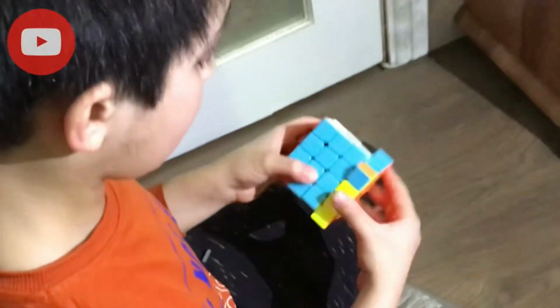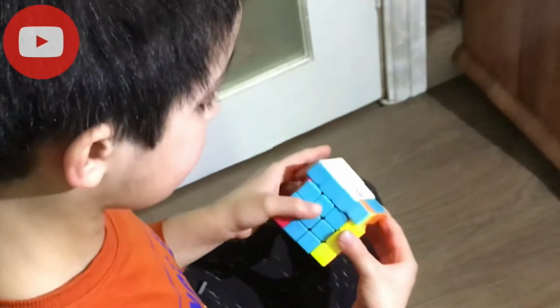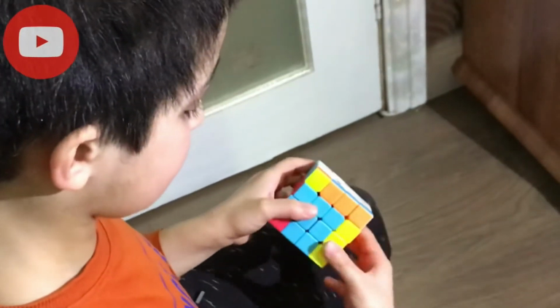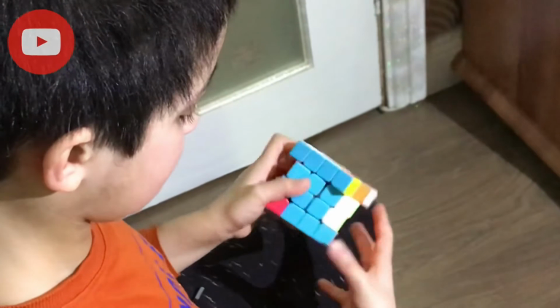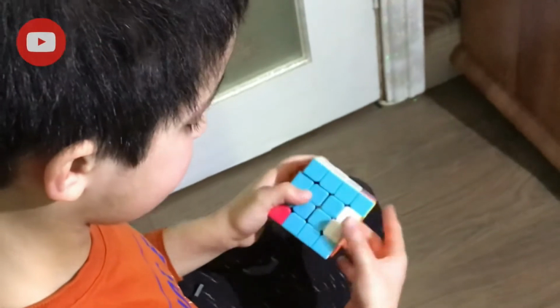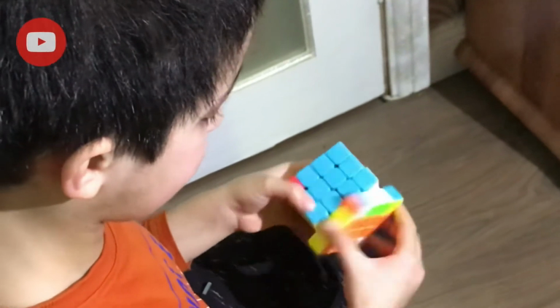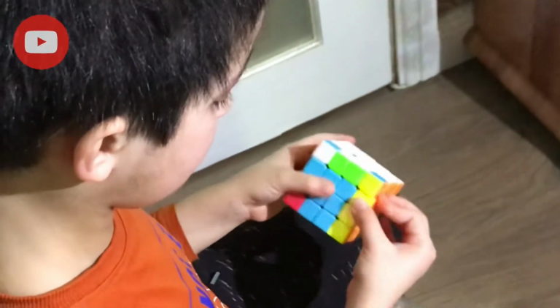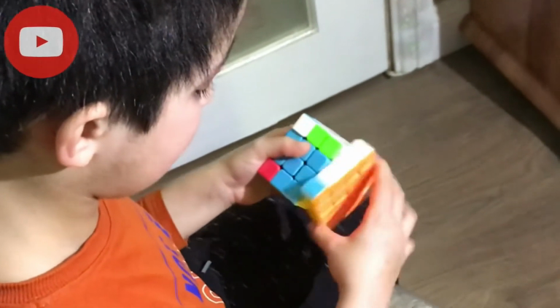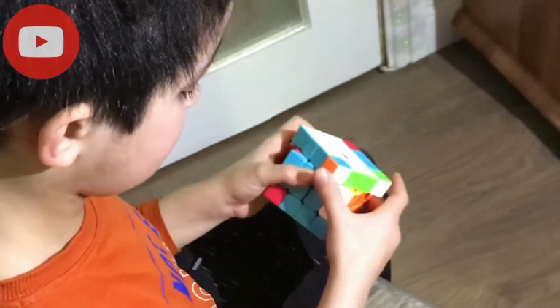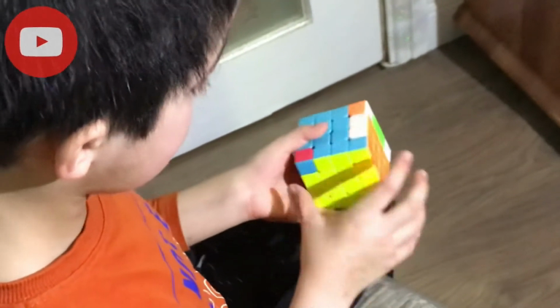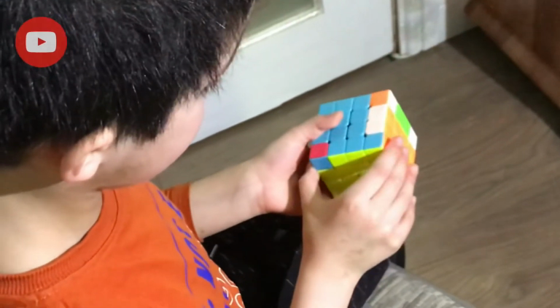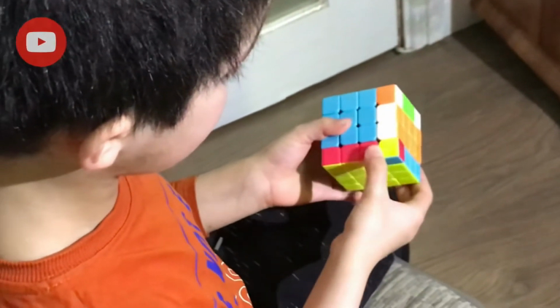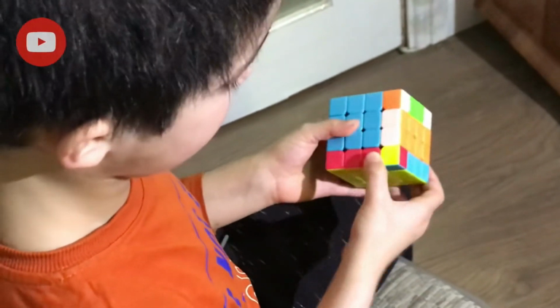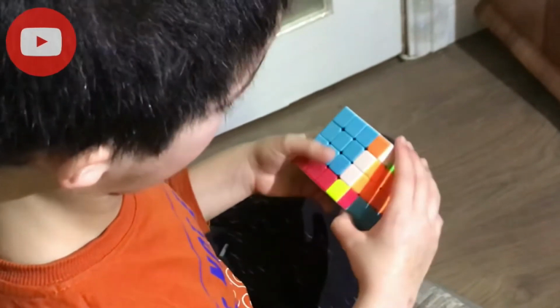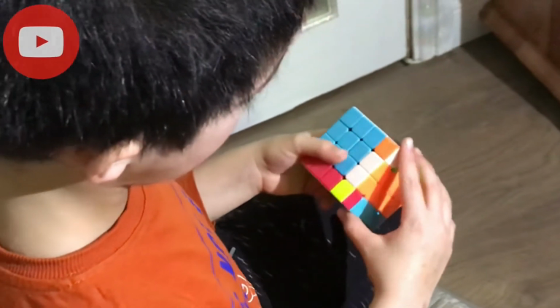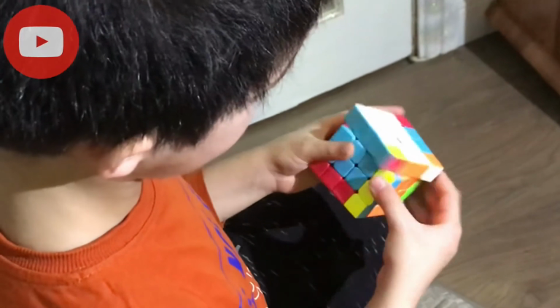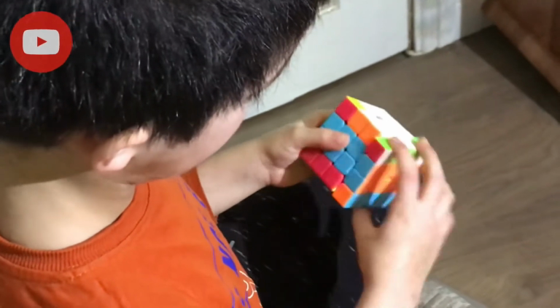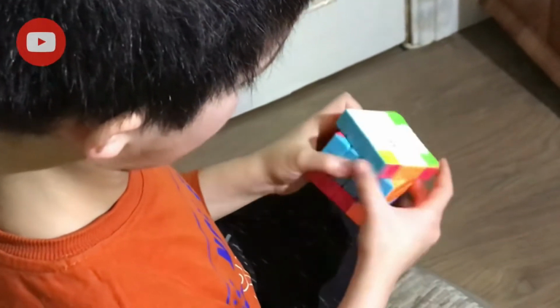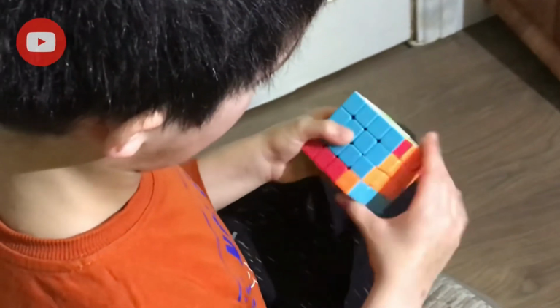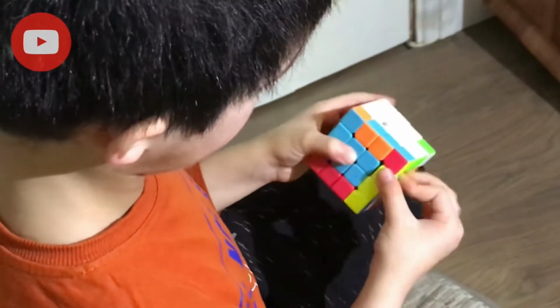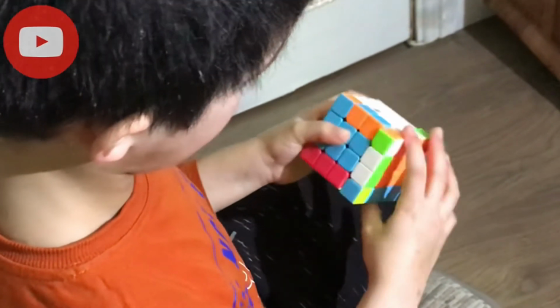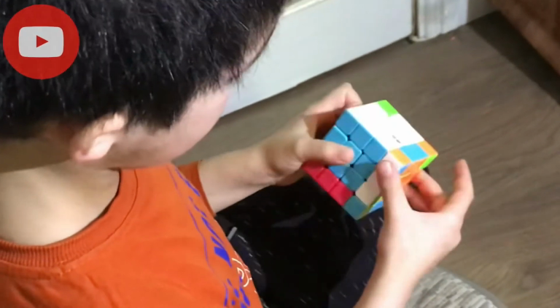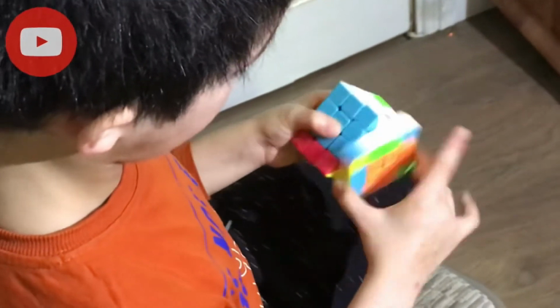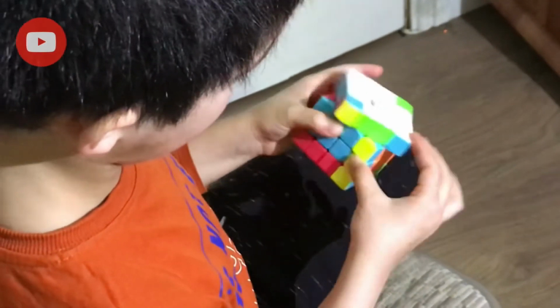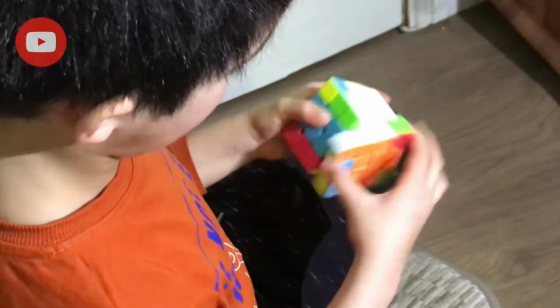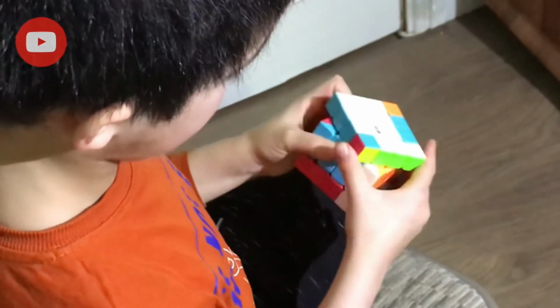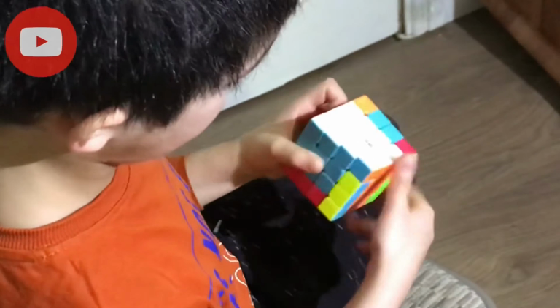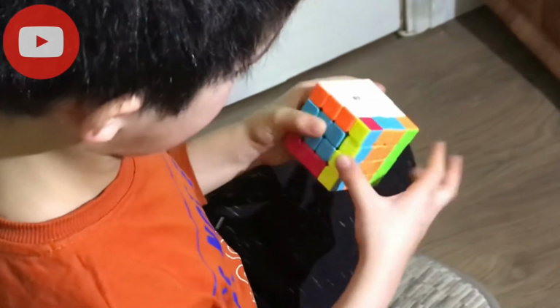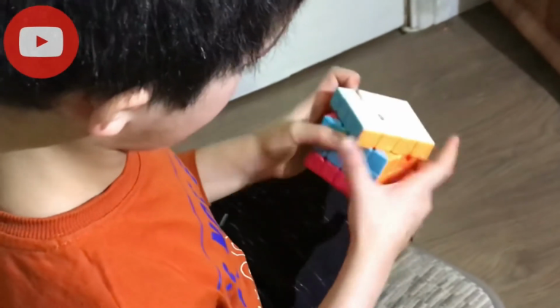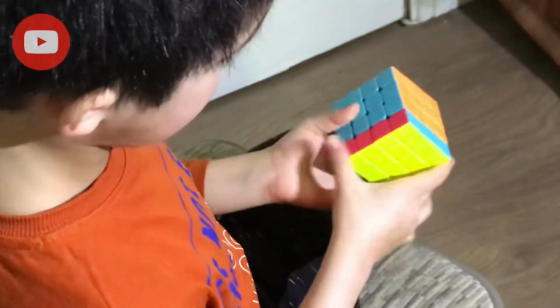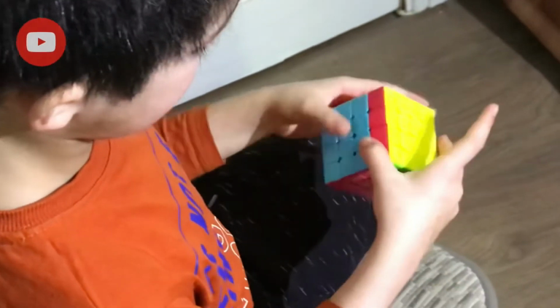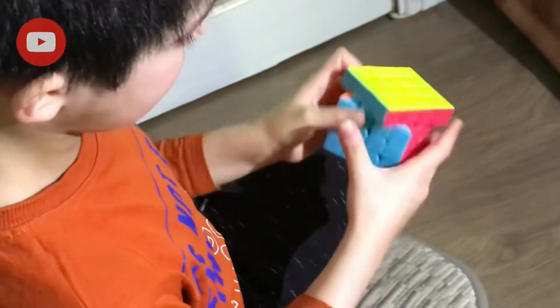Up, left, down, right. Up, left, down, right. Up, left, down, right. Bring a little method — you may do that. Up, left, down, right — repeat this sequence multiple times until it's all done.